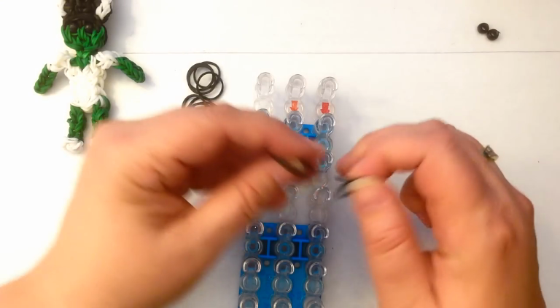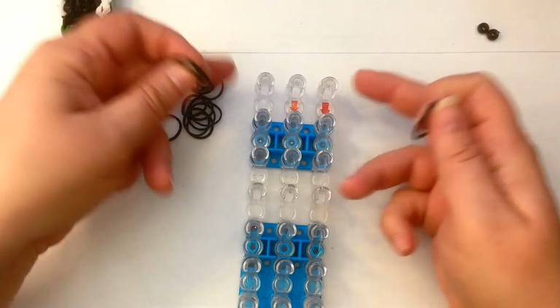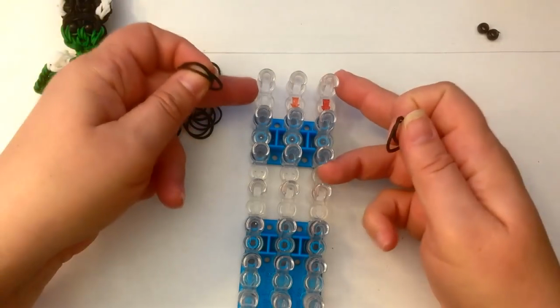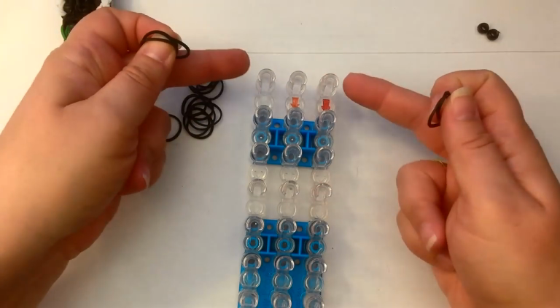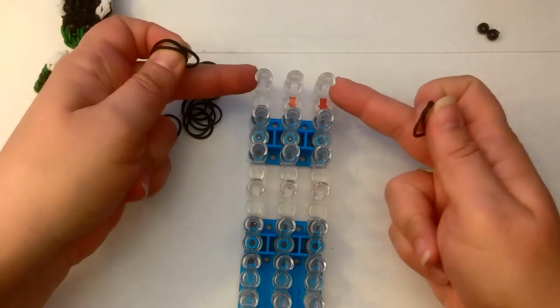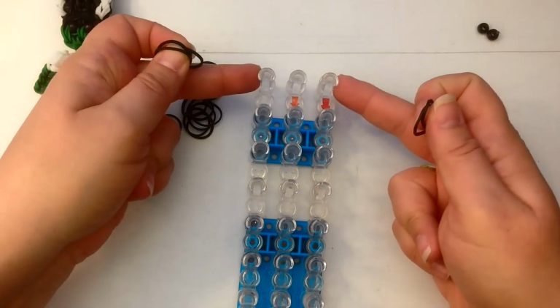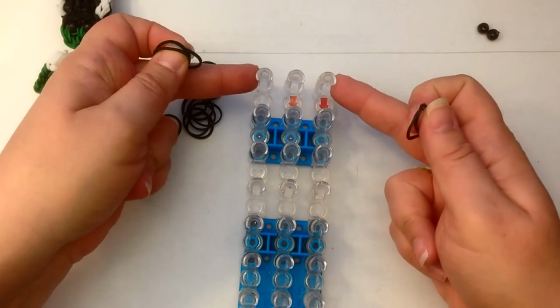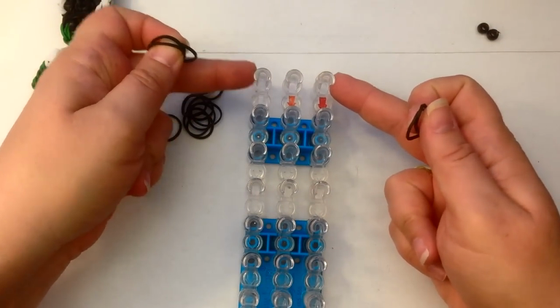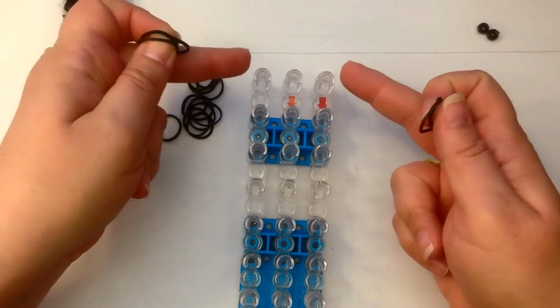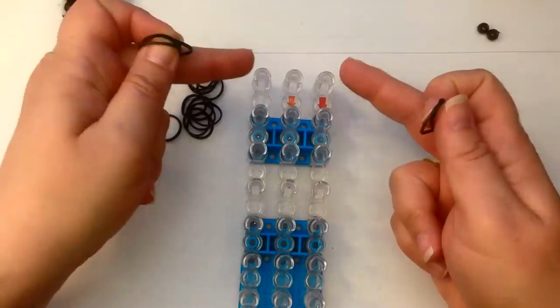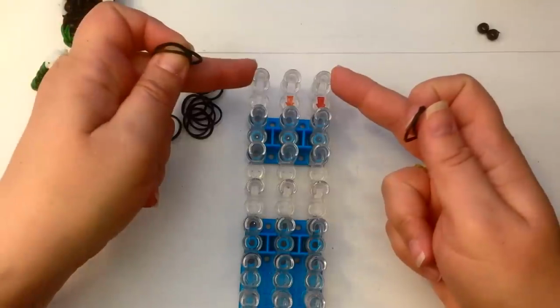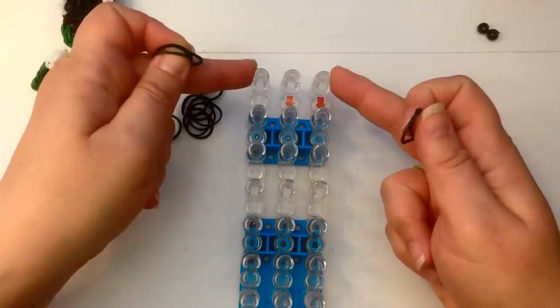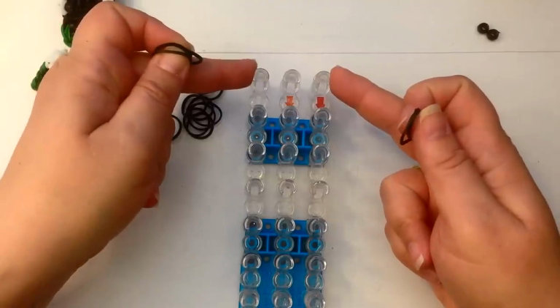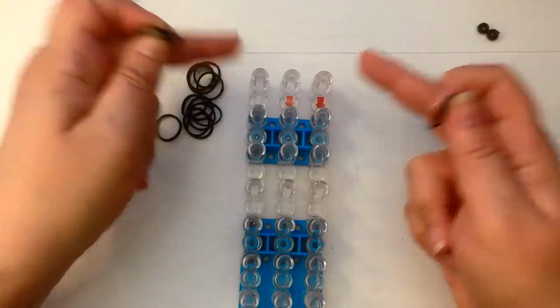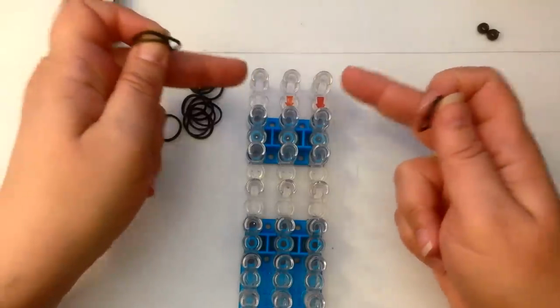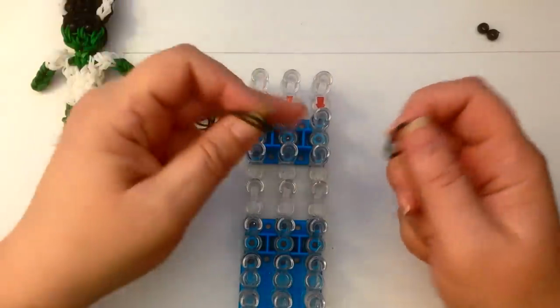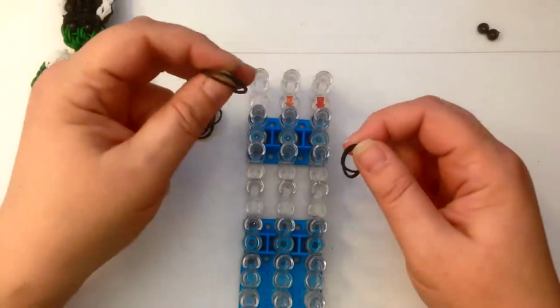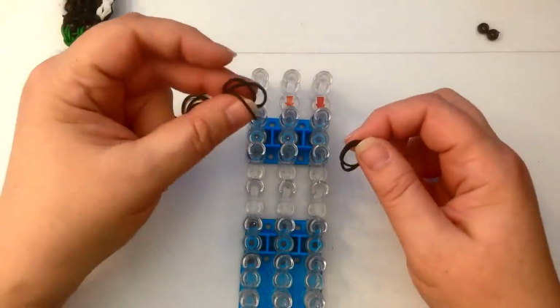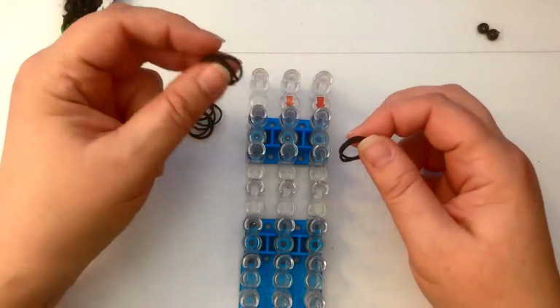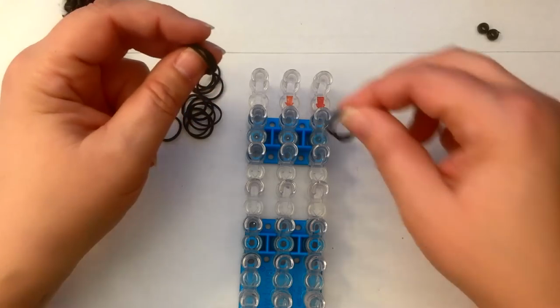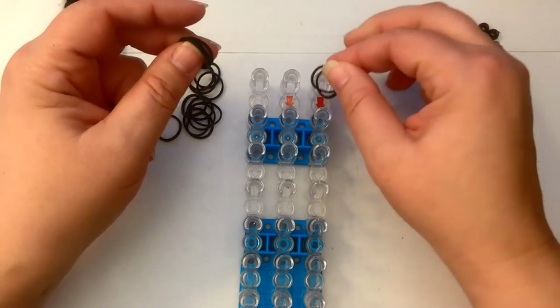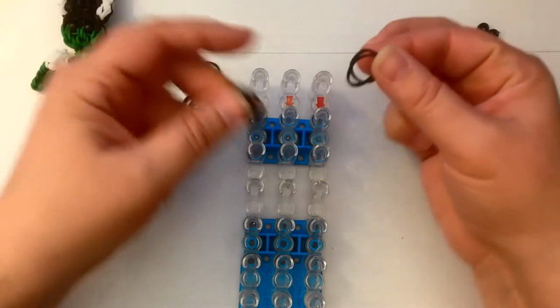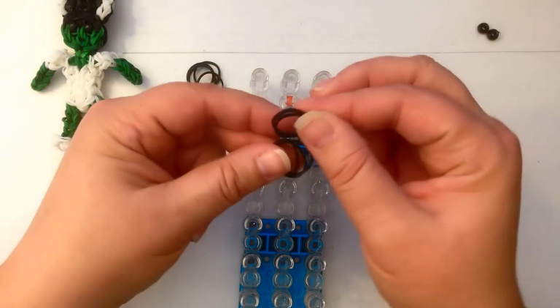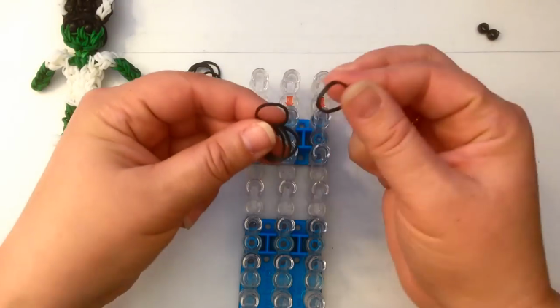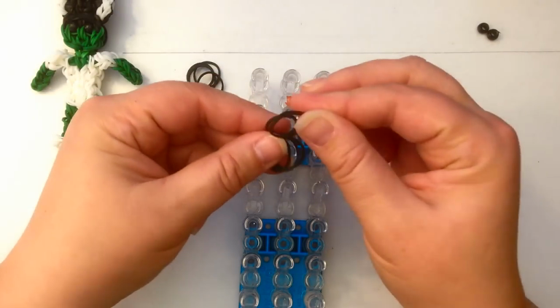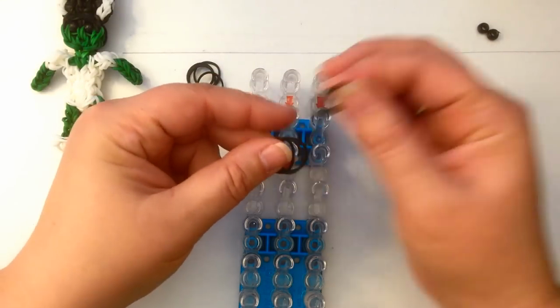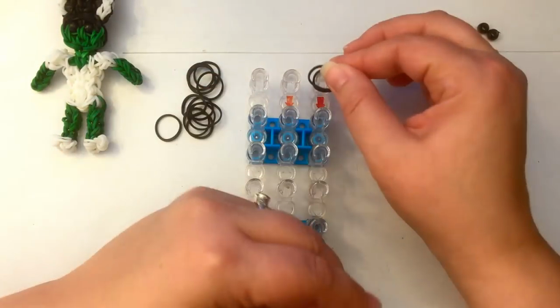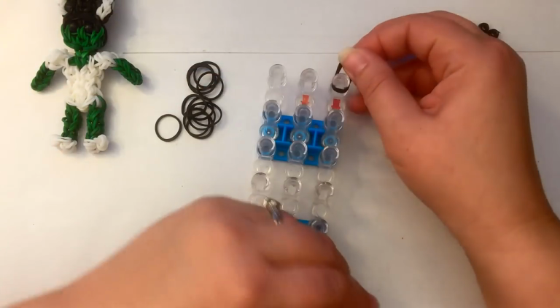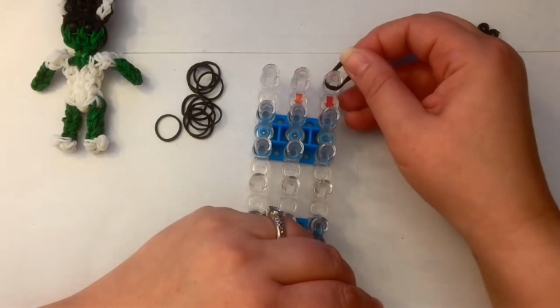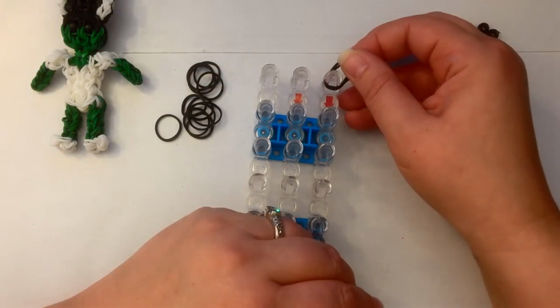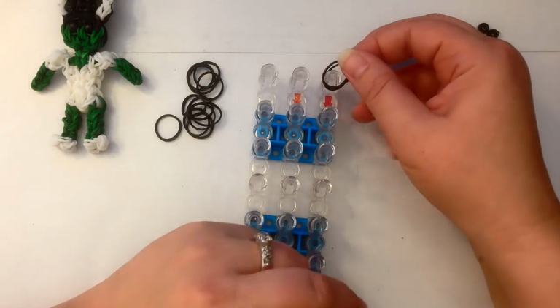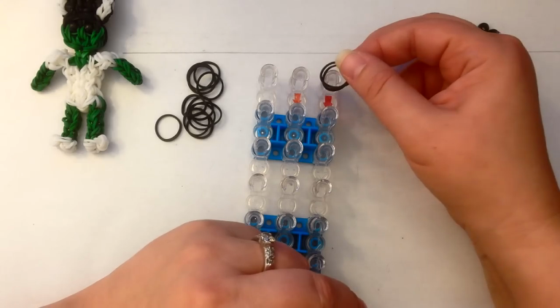Alright, so we're going to get started with her hair. We're going to have our loom in the standard configuration. All columns are going to be the same height, and the arrow is facing towards you. We're going to be double banding, which means you take two bands and you place them on the pegs together as if they were one.